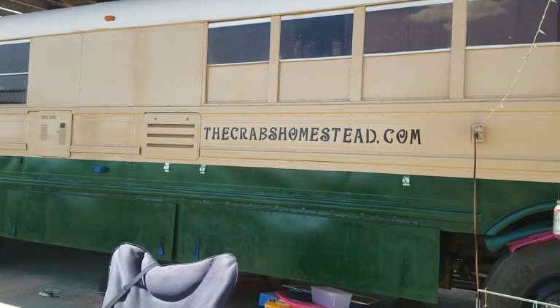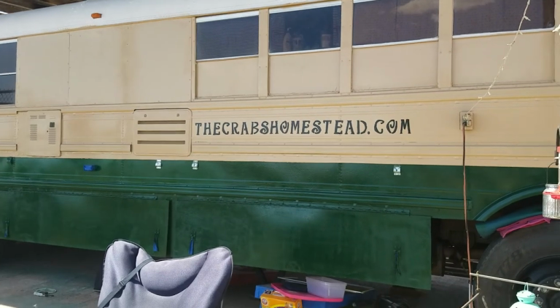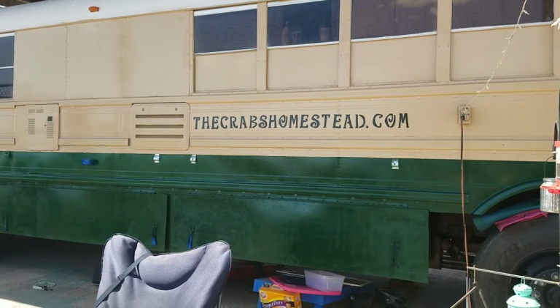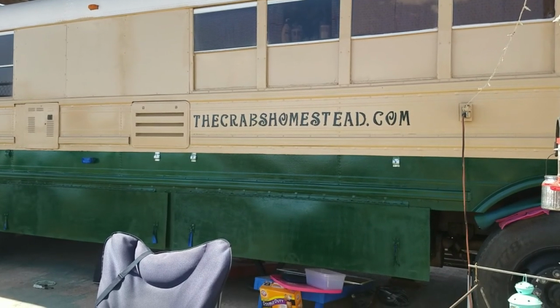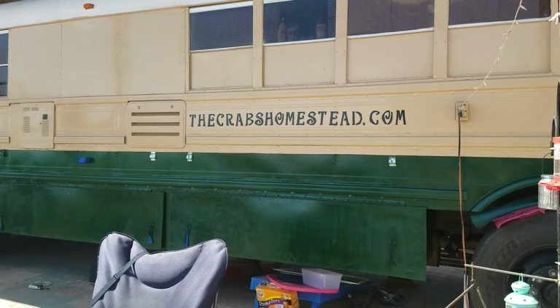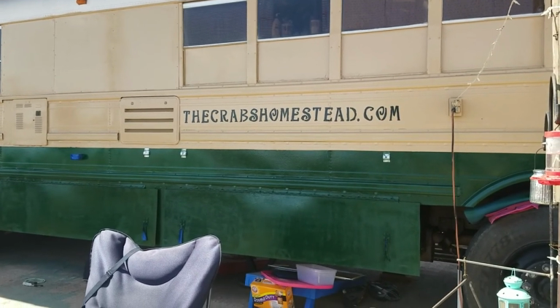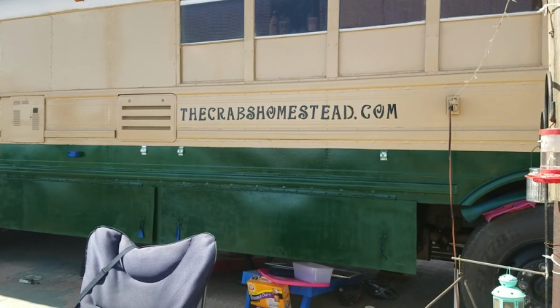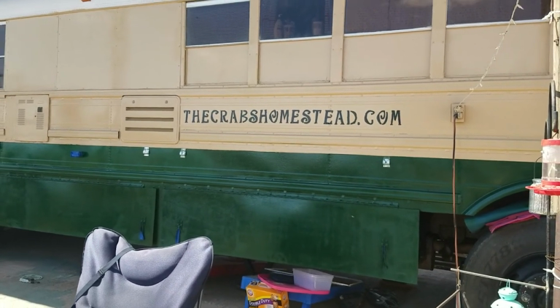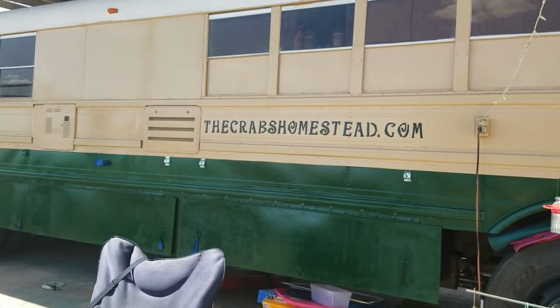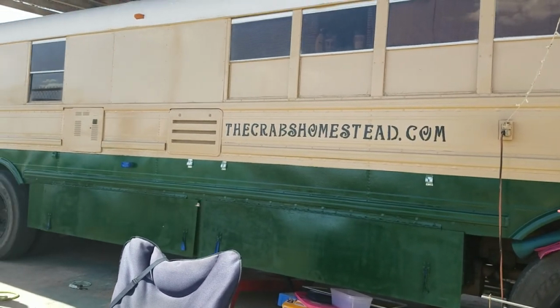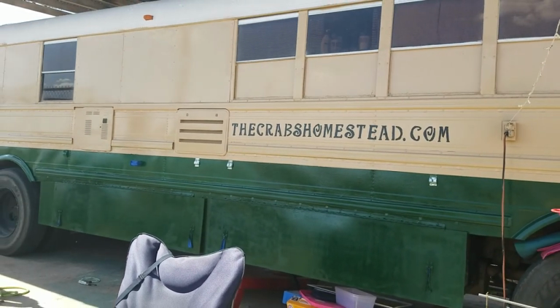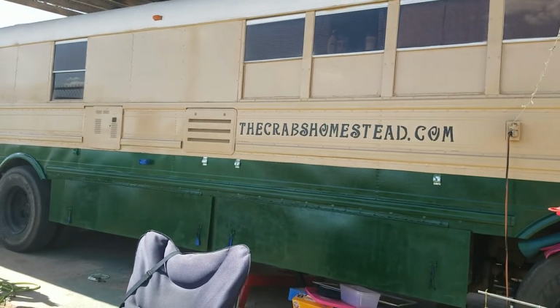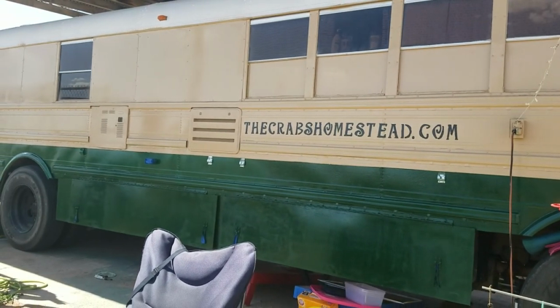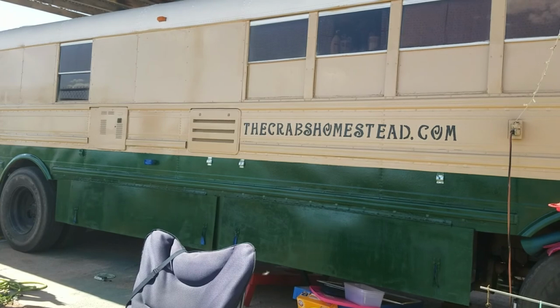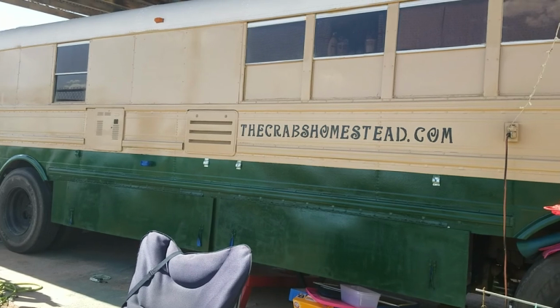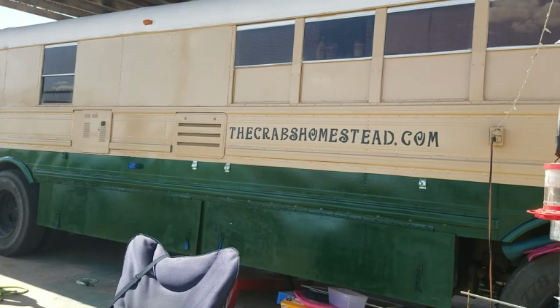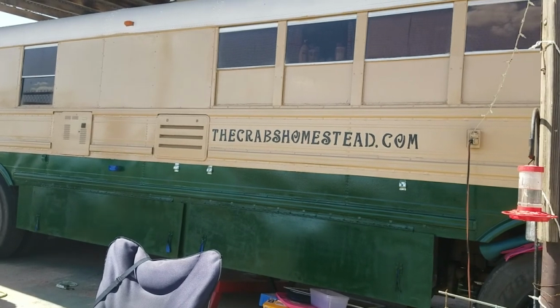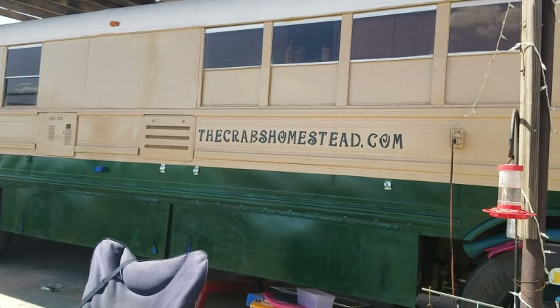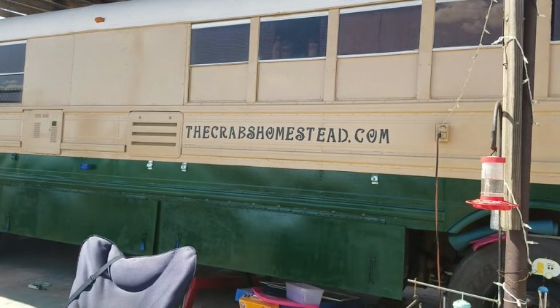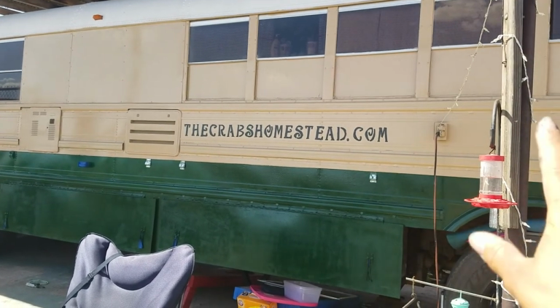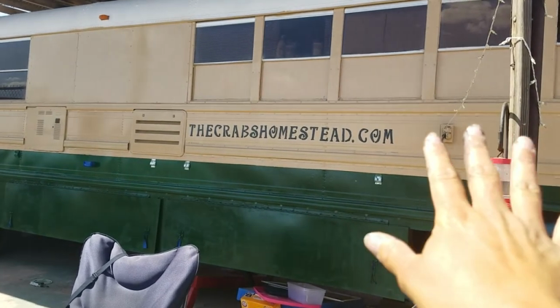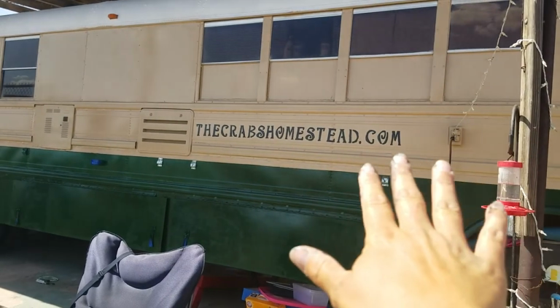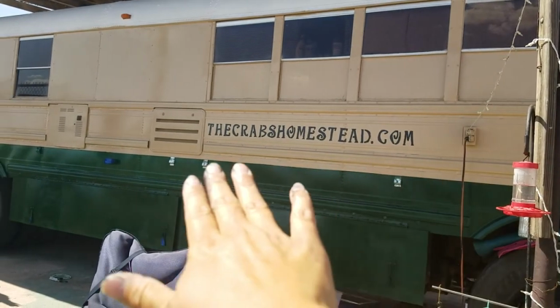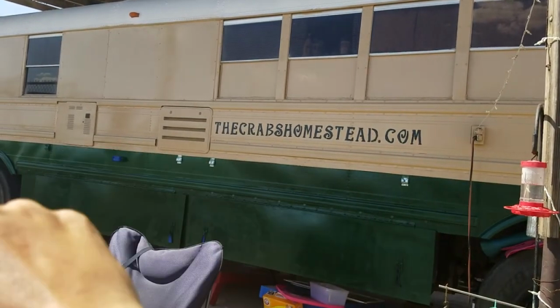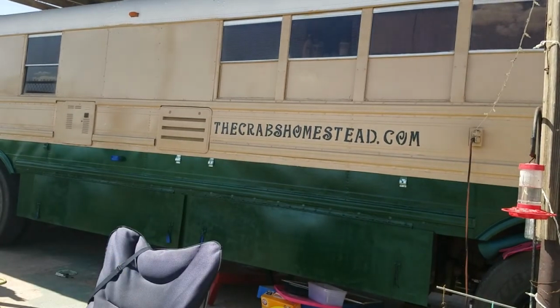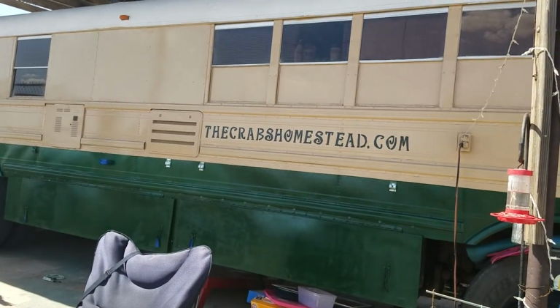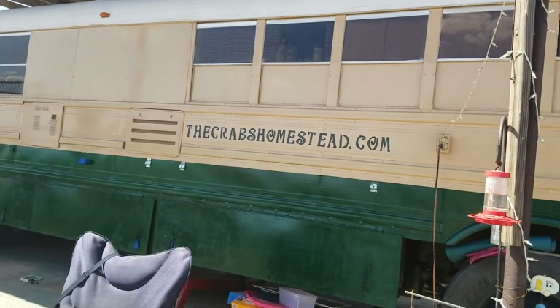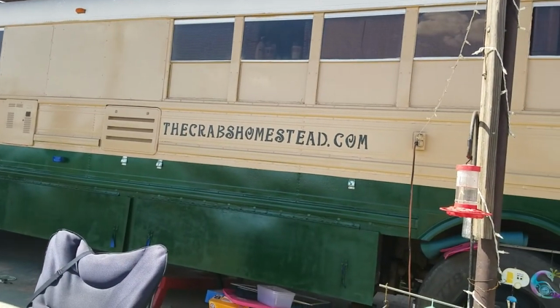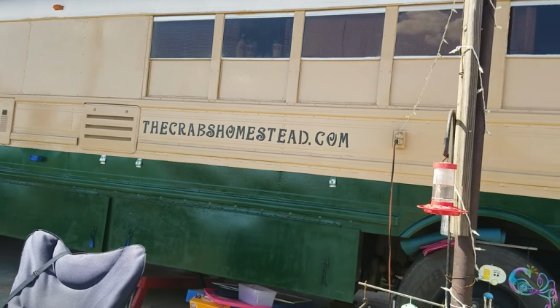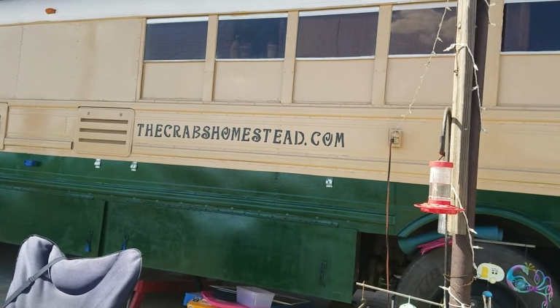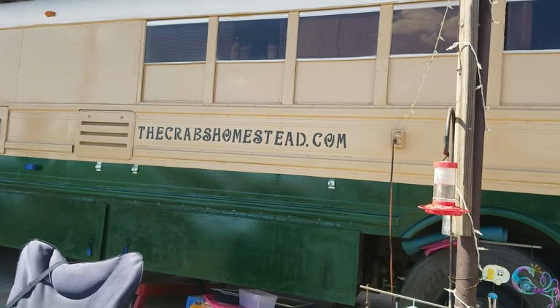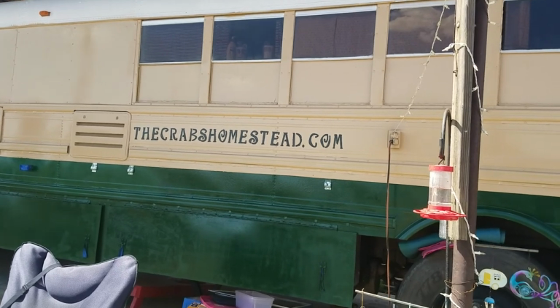Hey everybody, so I wanted to do a quick update on our paint job on Chitty Bang. So if you can tell, we've added the KrebsHomestead.com. Looks awesome, right?